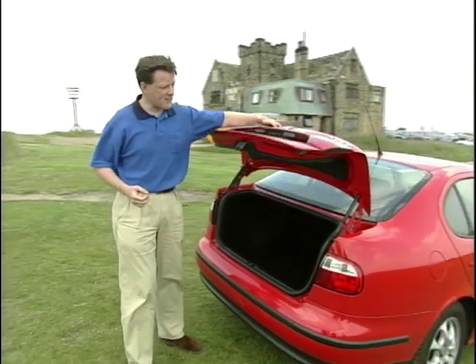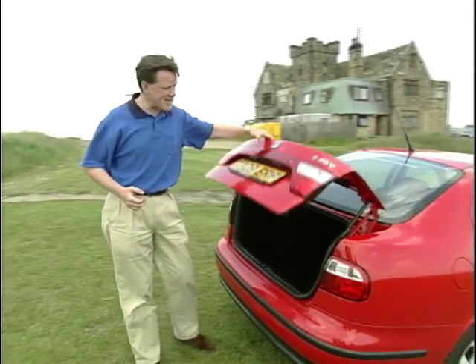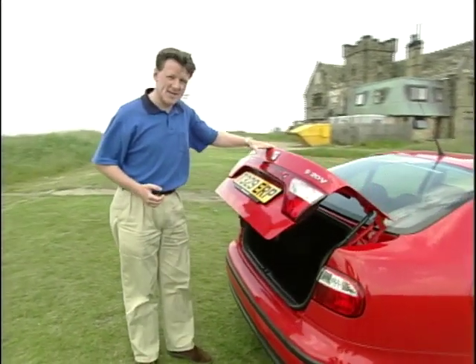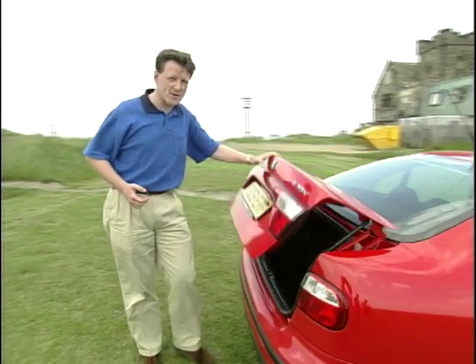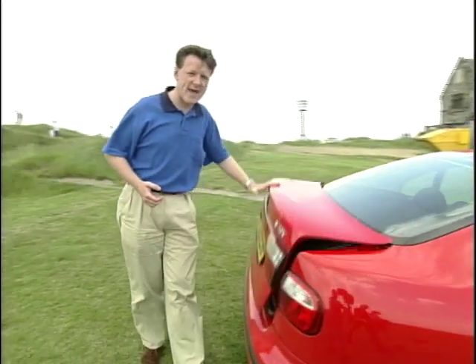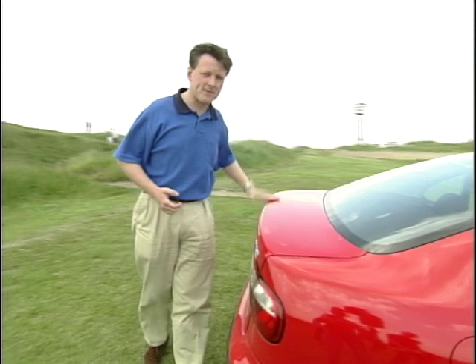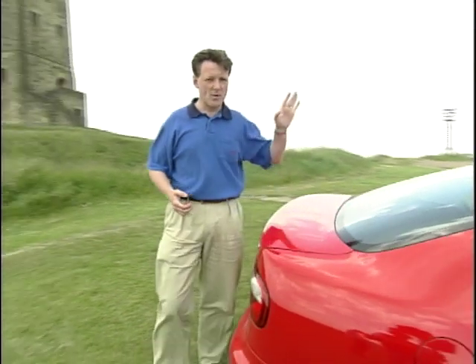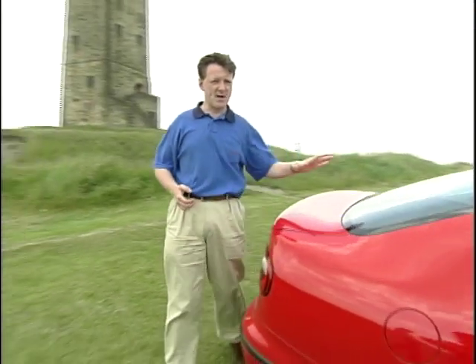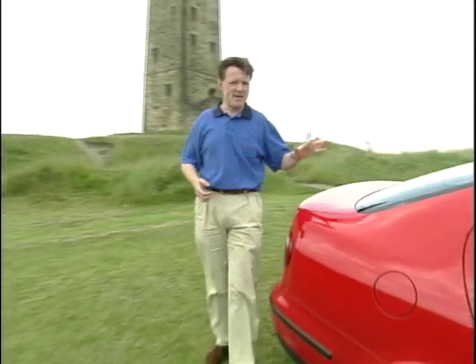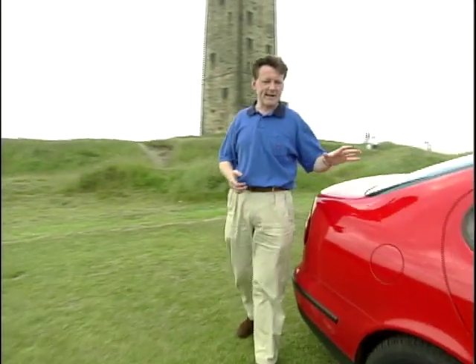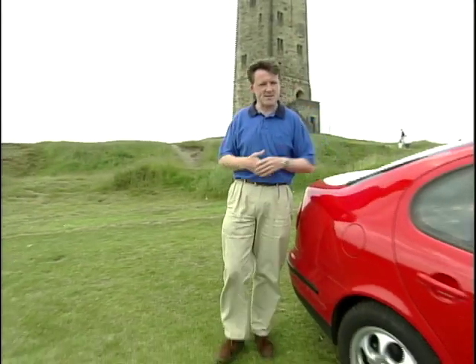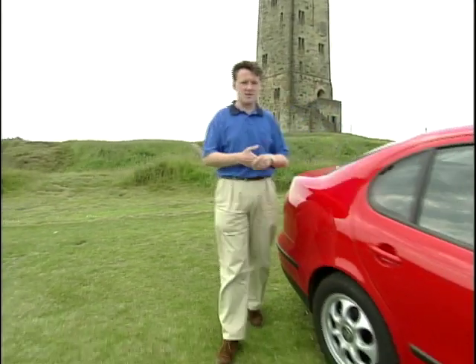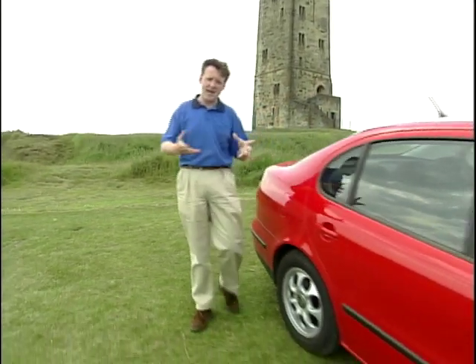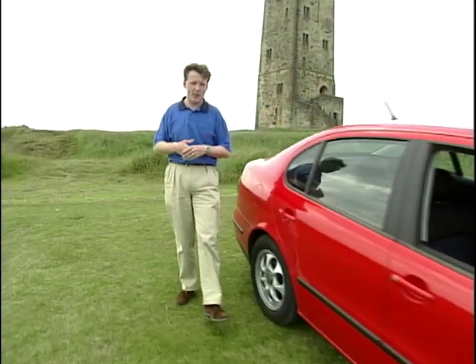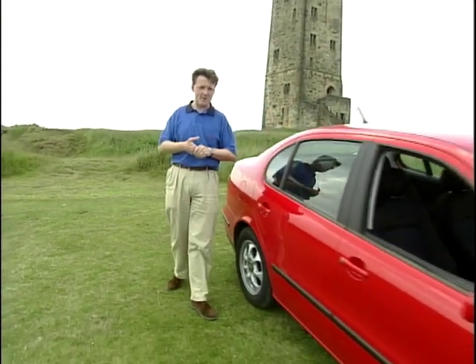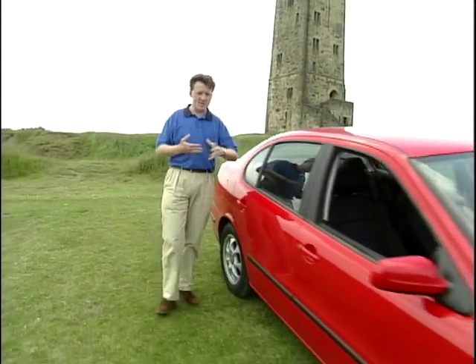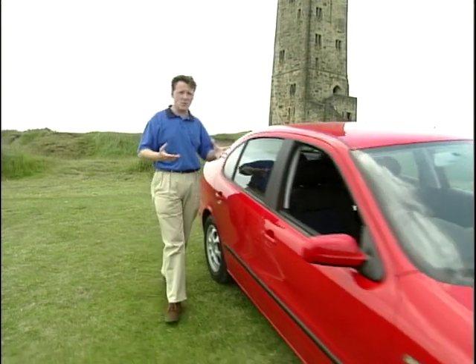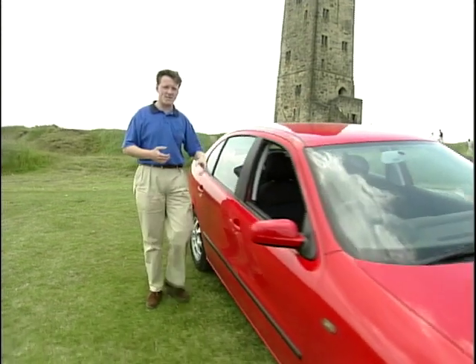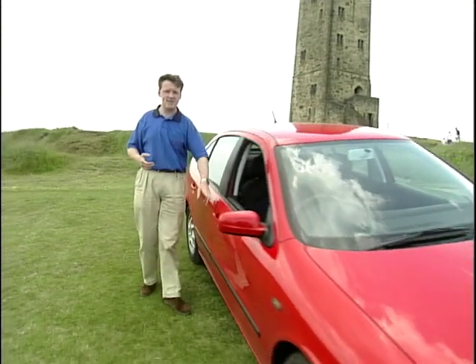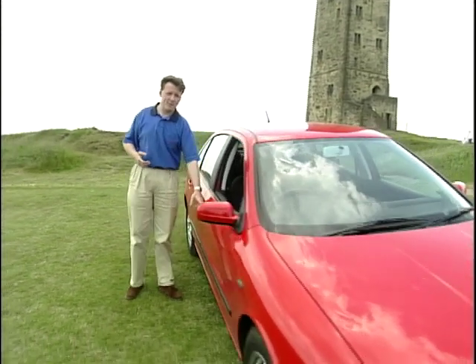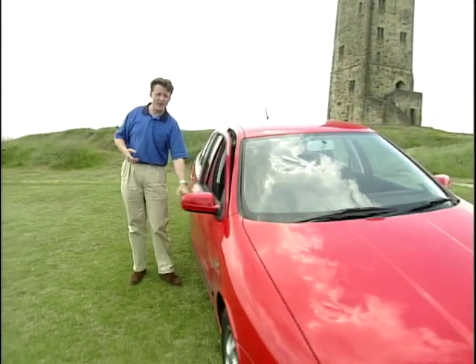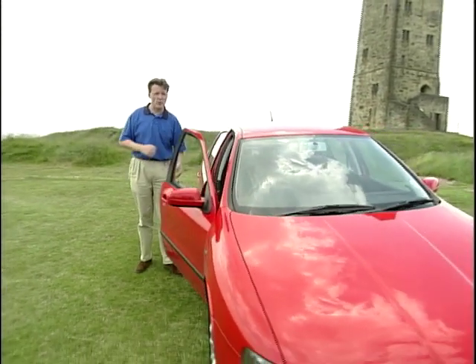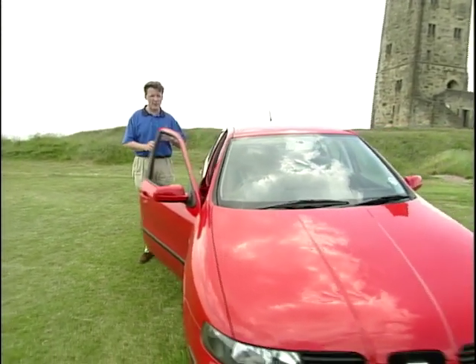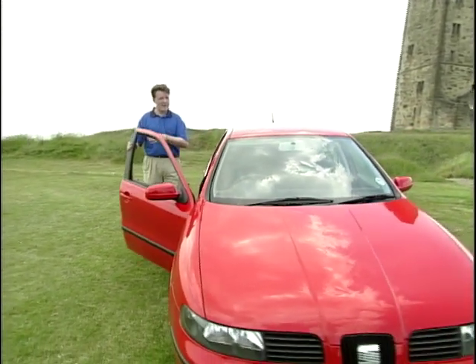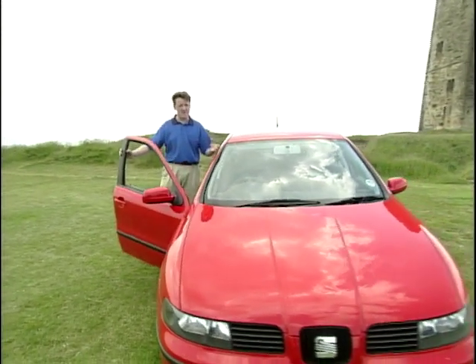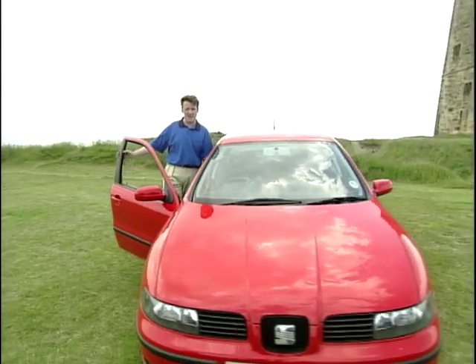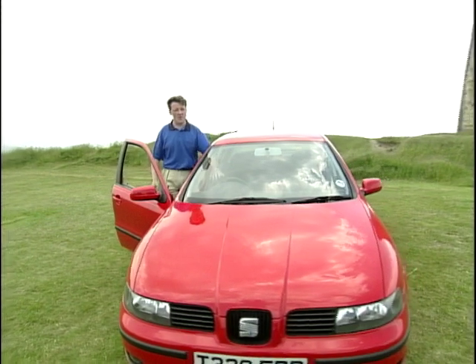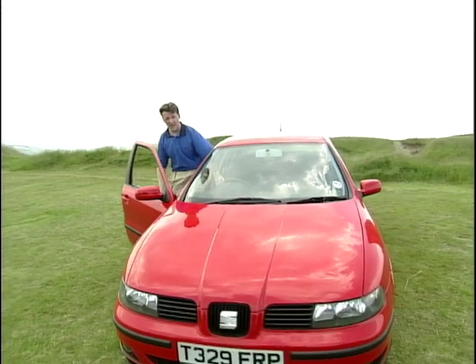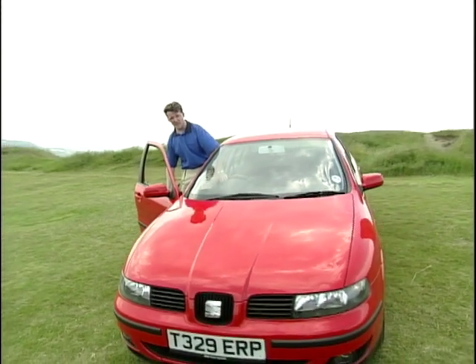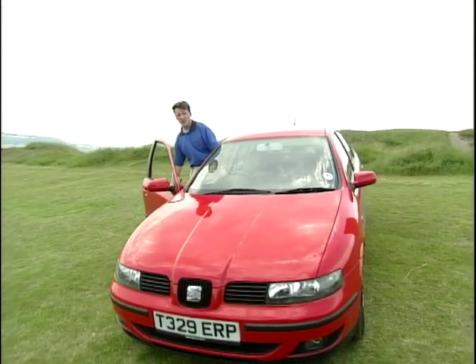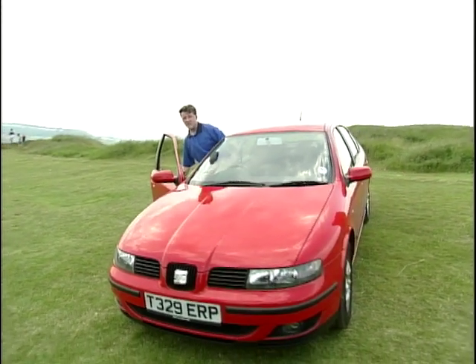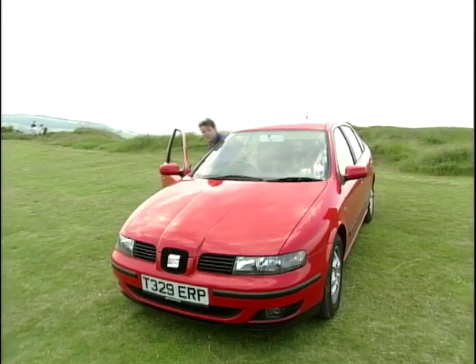But the family sector is not what SEAT are aiming after with this car. Technically it's the size of, say, an Astra or a Focus, but size-wise it goes up against the Ford Mondeo and the Renault Laguna in the business sector. Whether that's a wise policy remains to be seen.